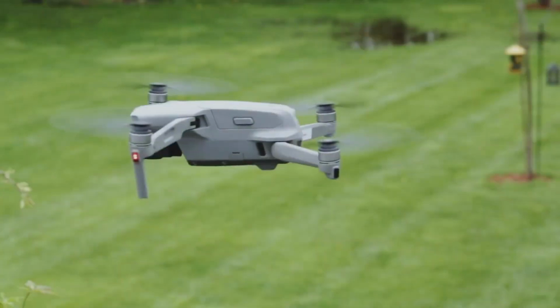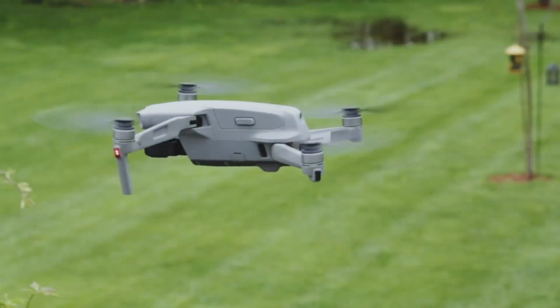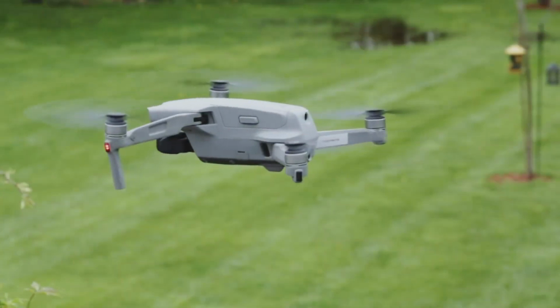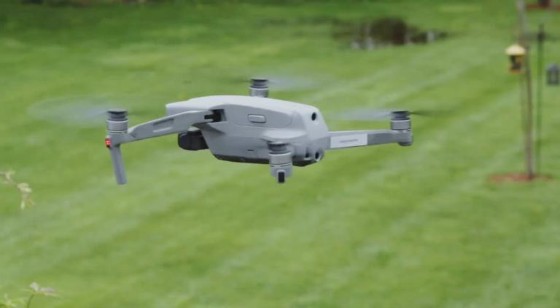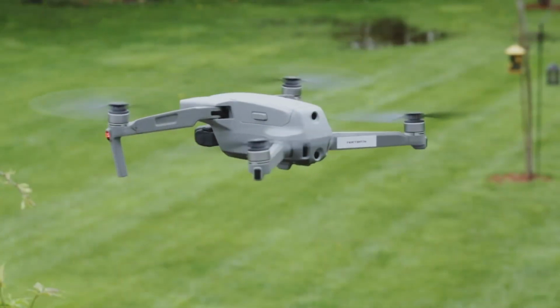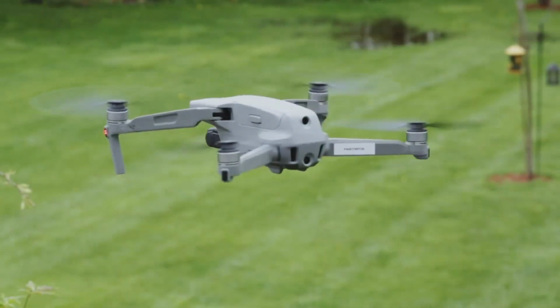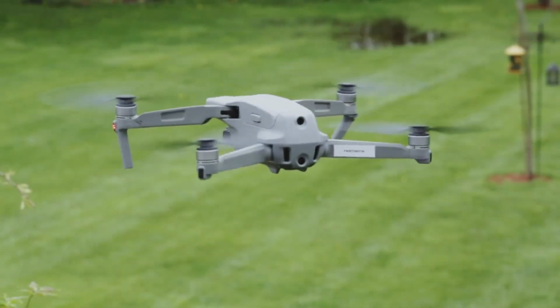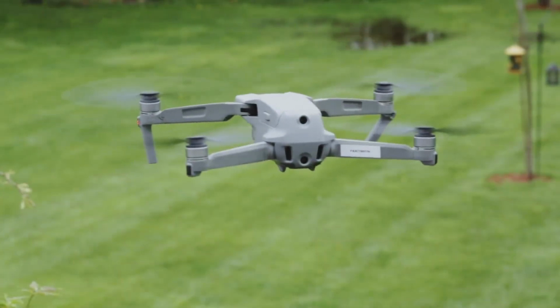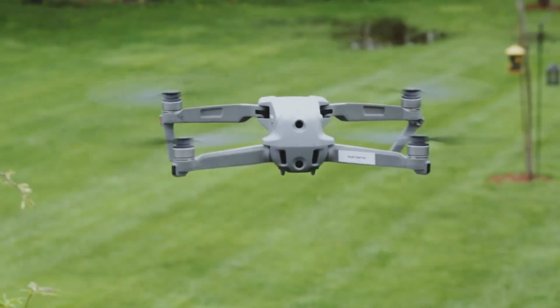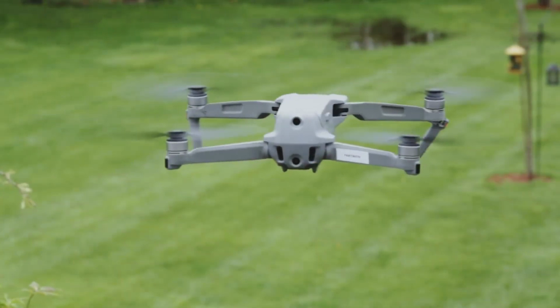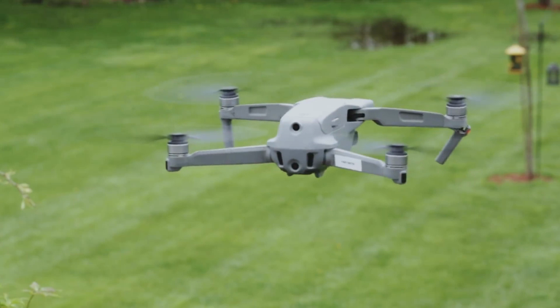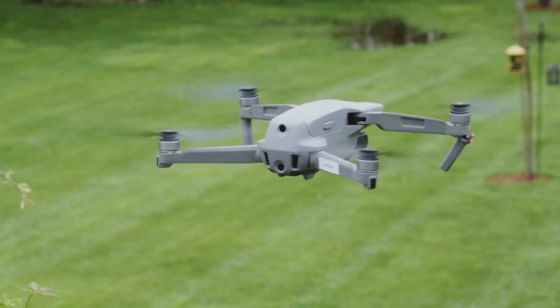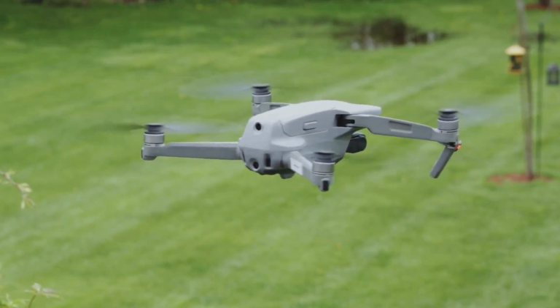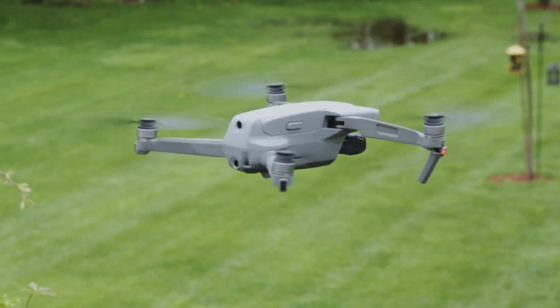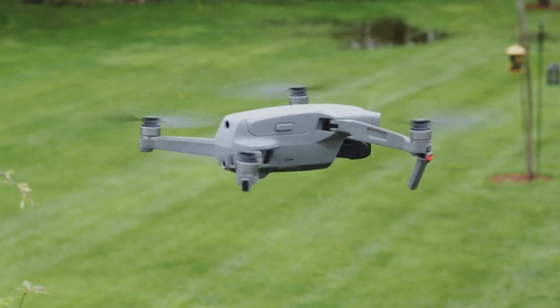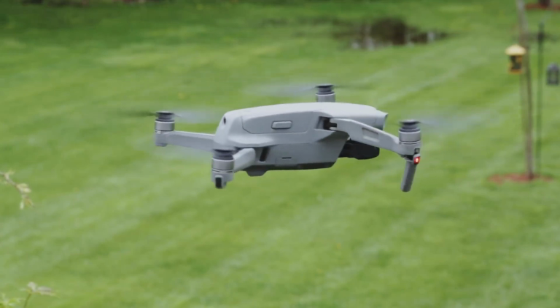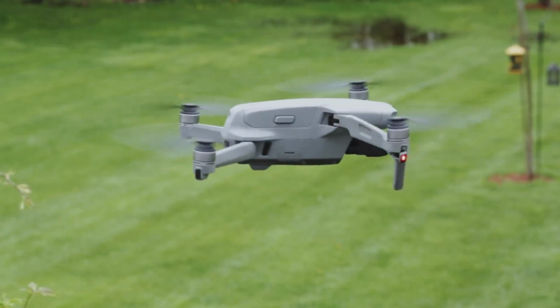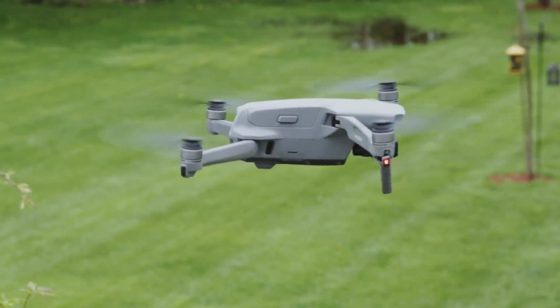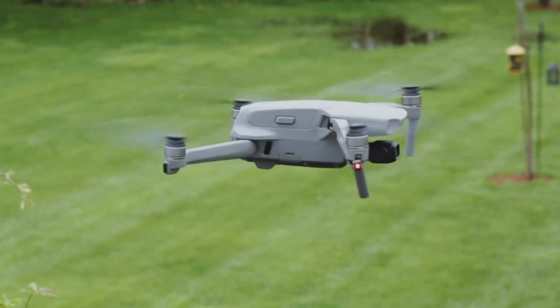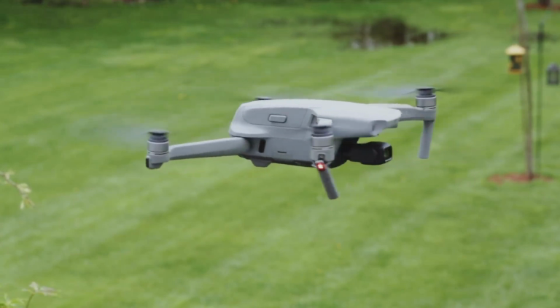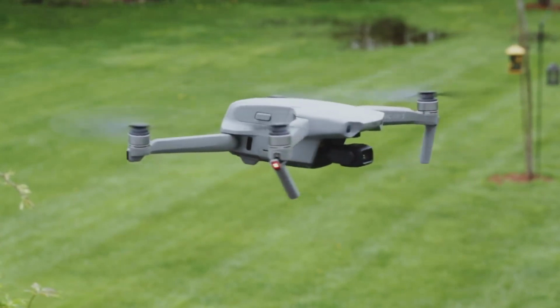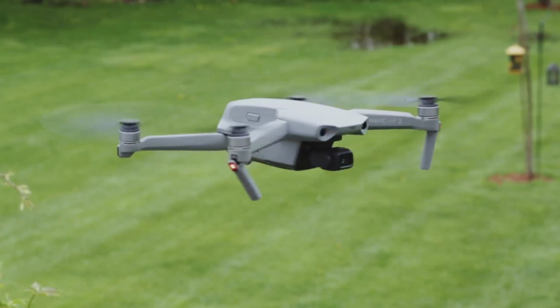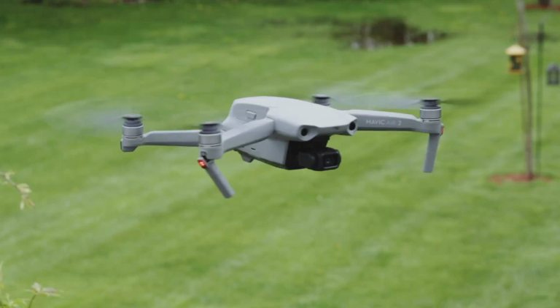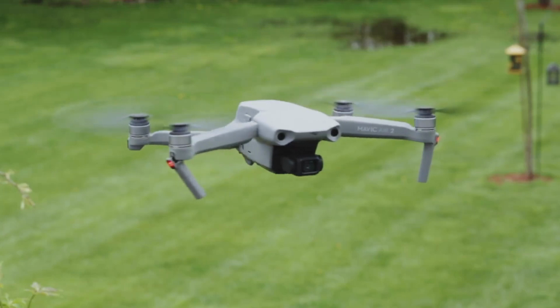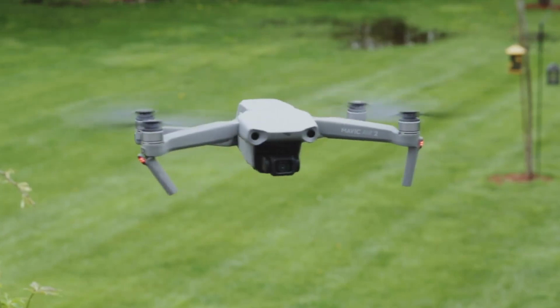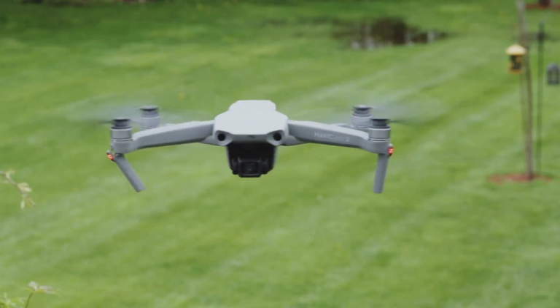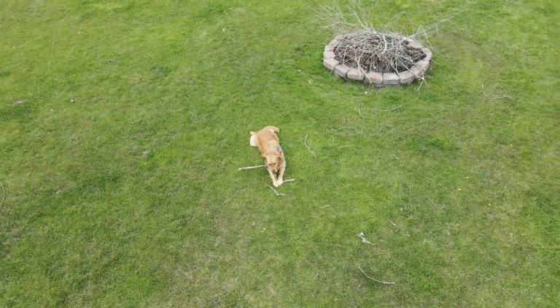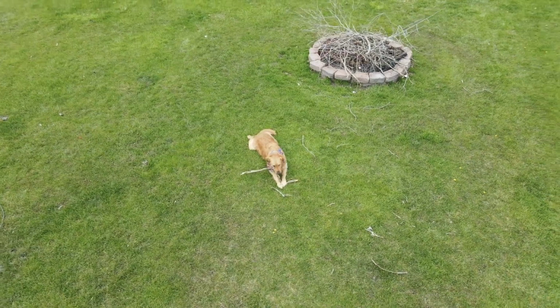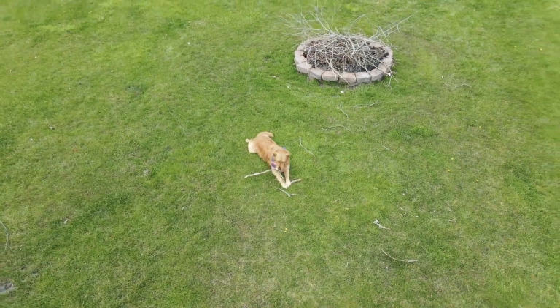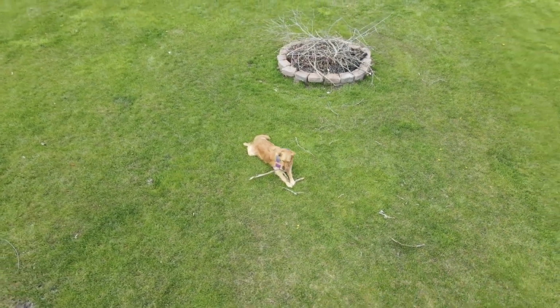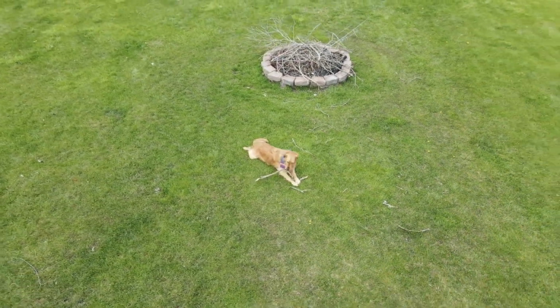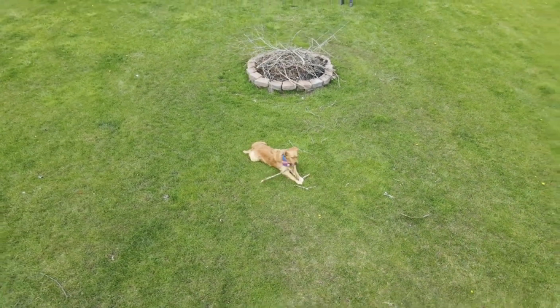I love the Mavic Air 2 but it has a critical flaw. The optical avoidance technology isn't as good as advertised. For one, the drone doesn't have sensors on the side, so when the drone is panning around a subject in an automated flight path, it can't see things on the side.